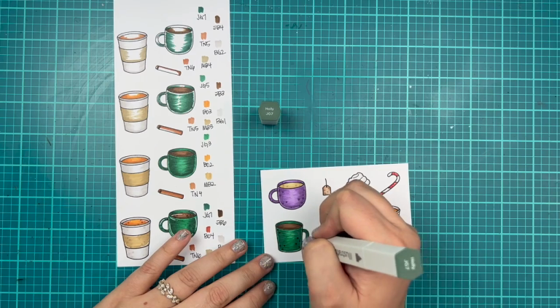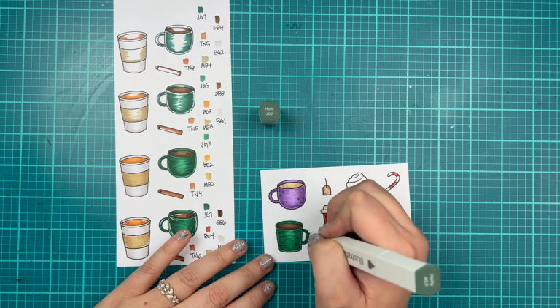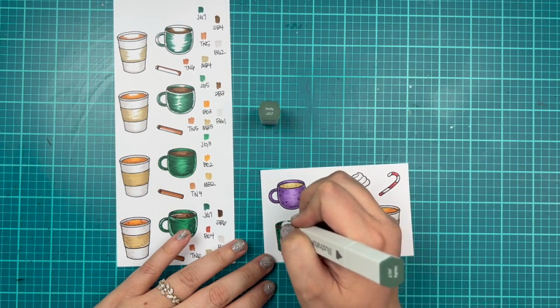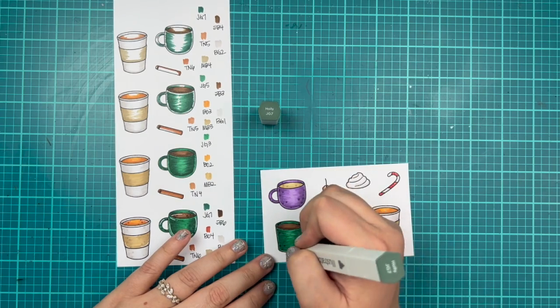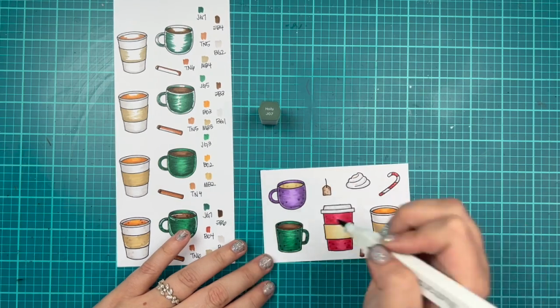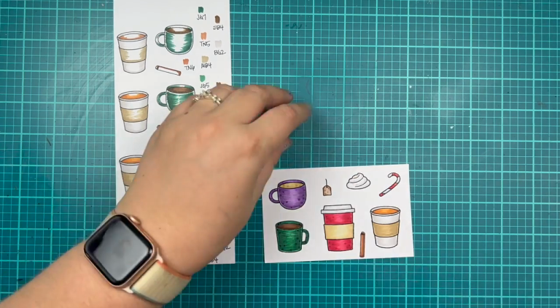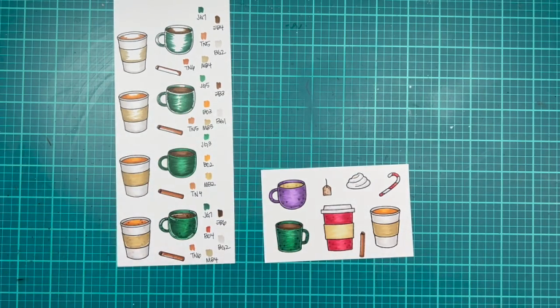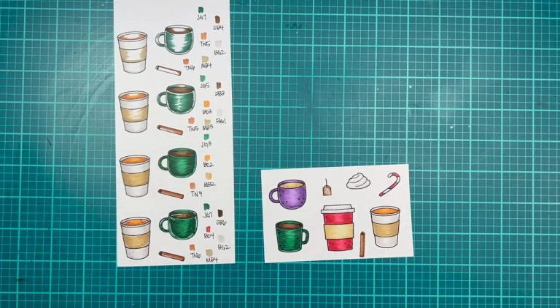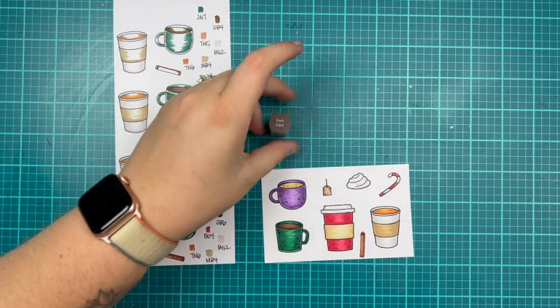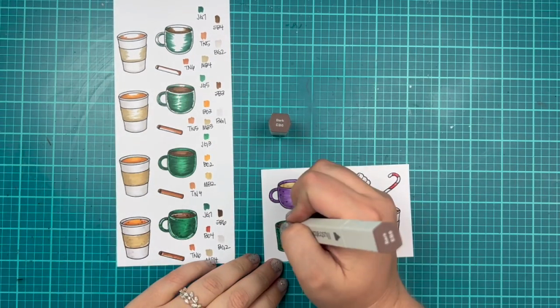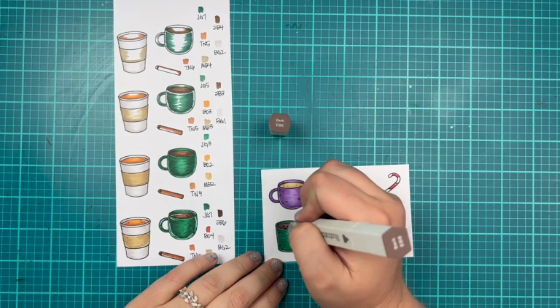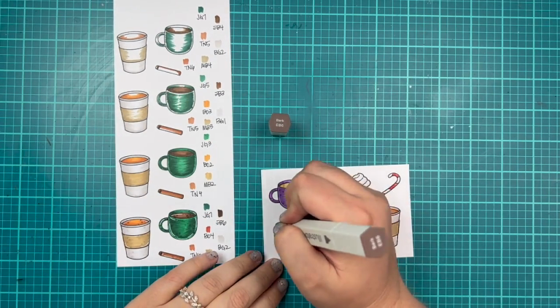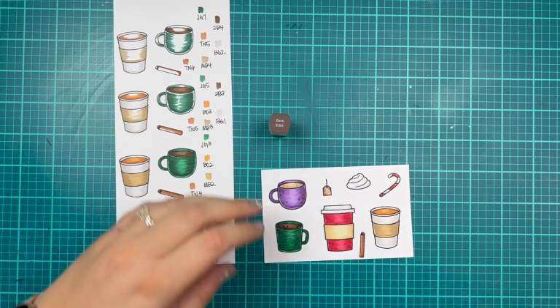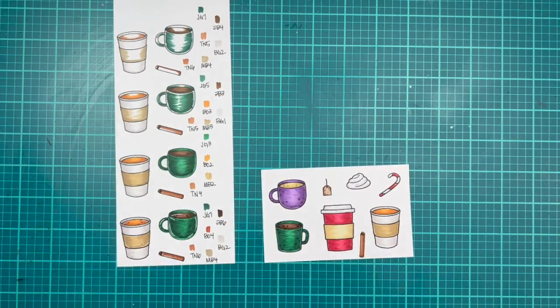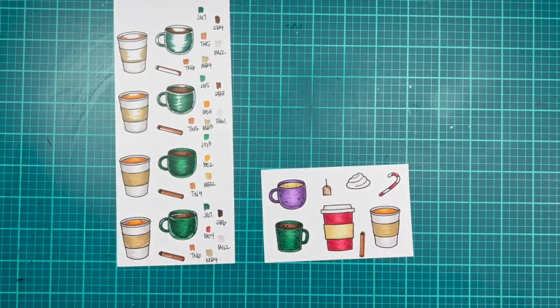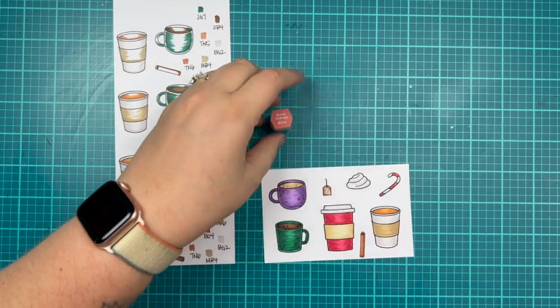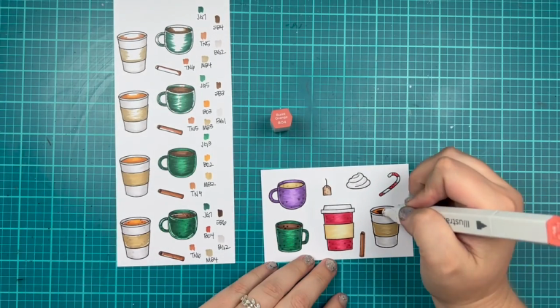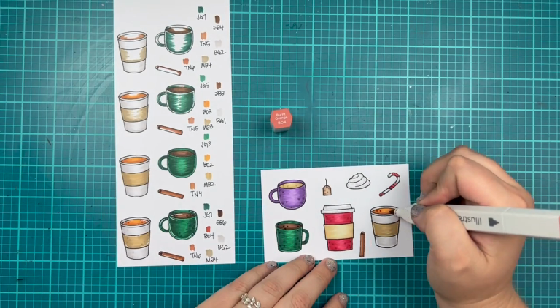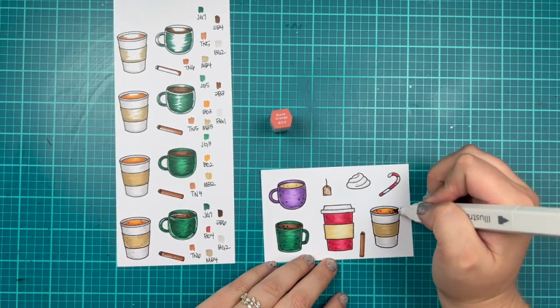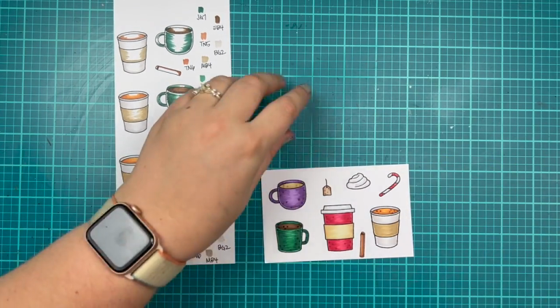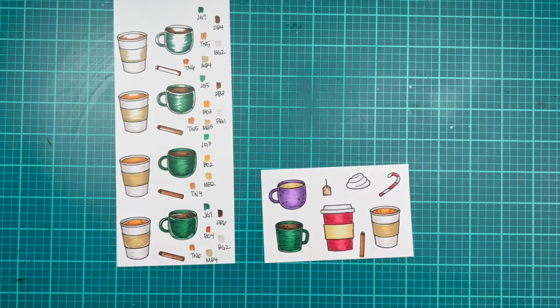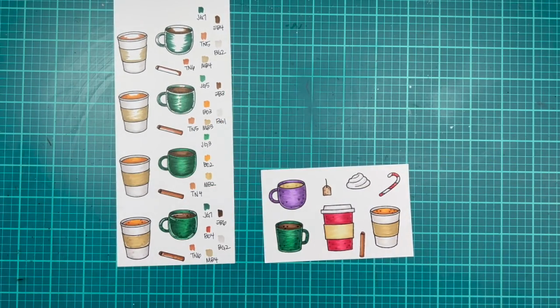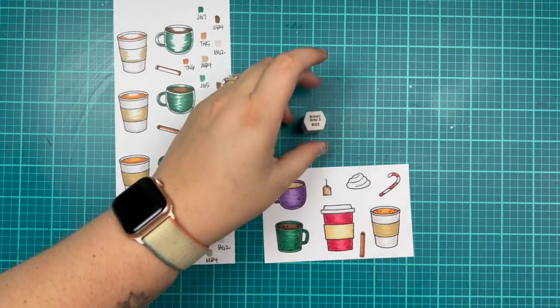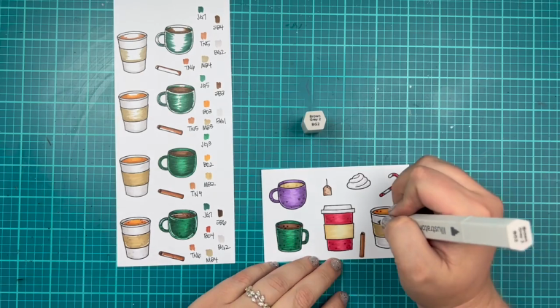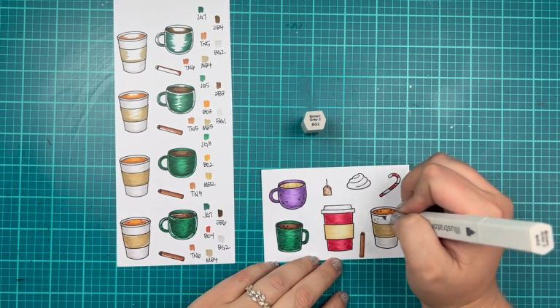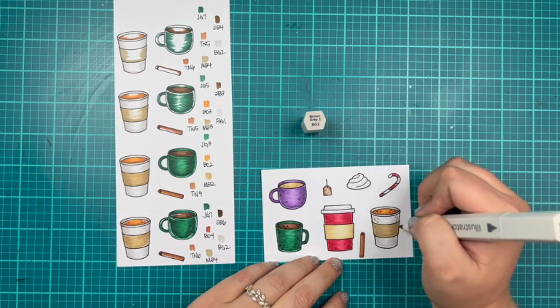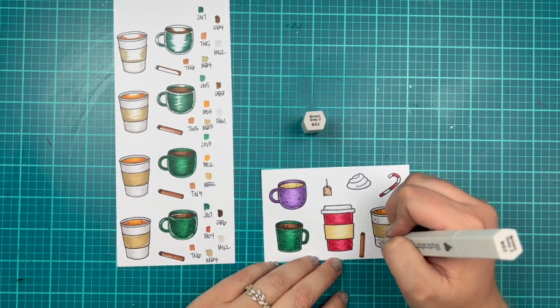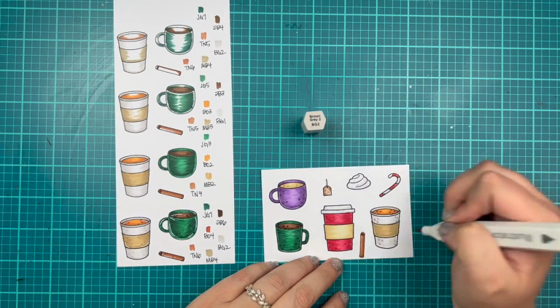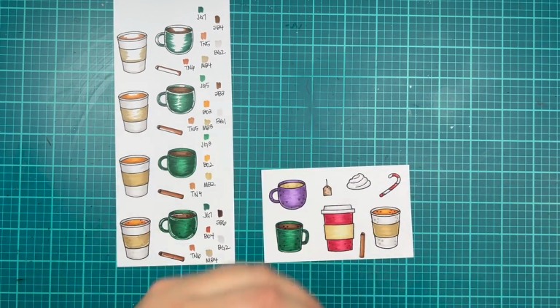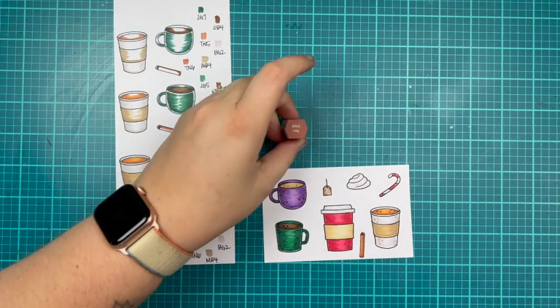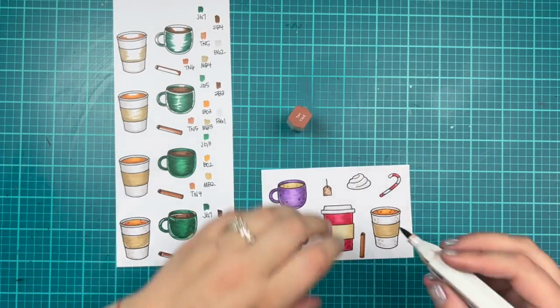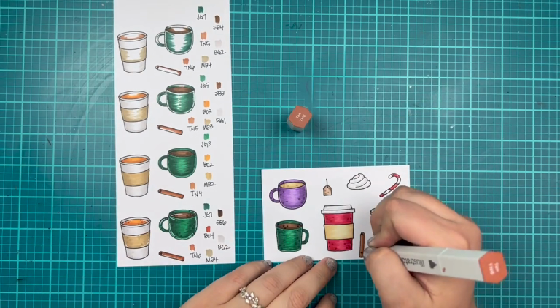Bringing out the darkest colors I've used to add a little bit of stippling and dots just to bring some character and texture to my images so they don't look super plain. I really like this look.